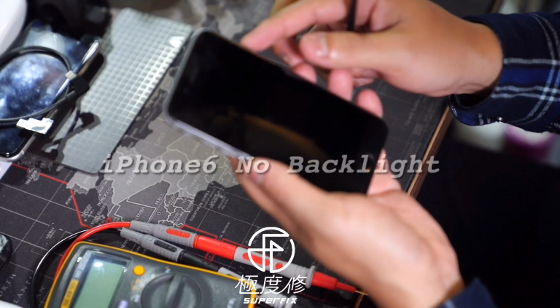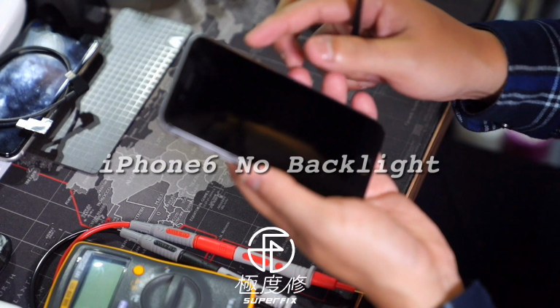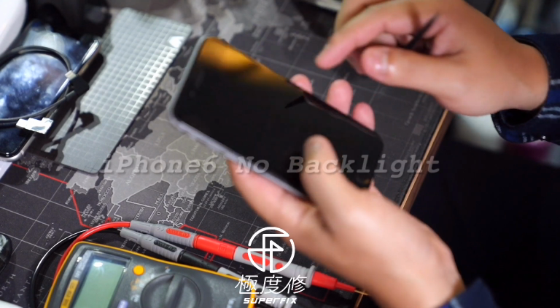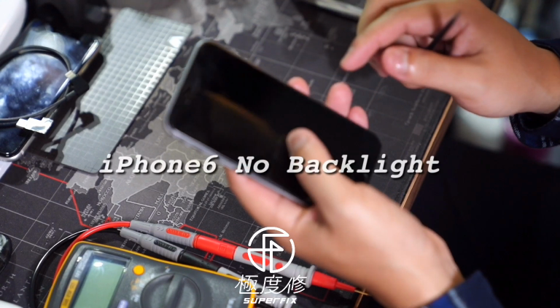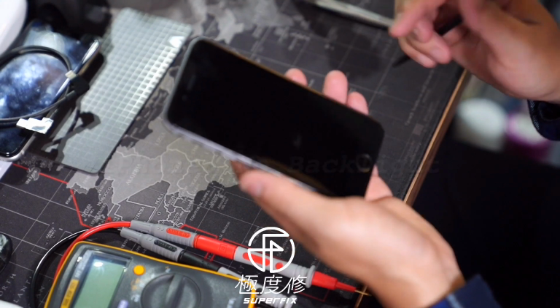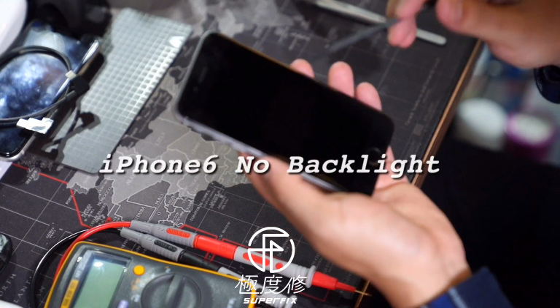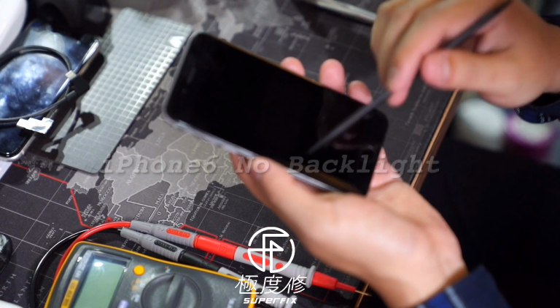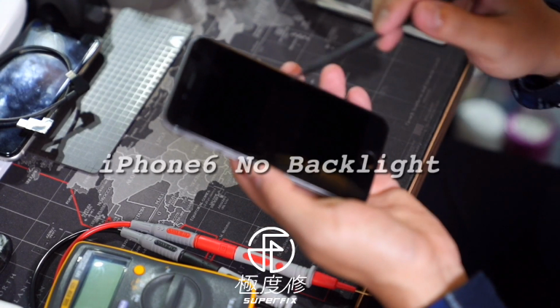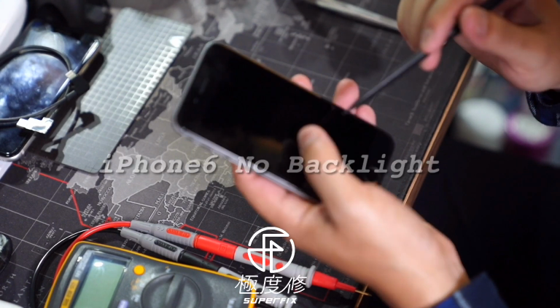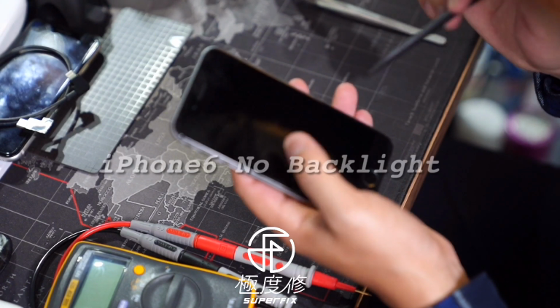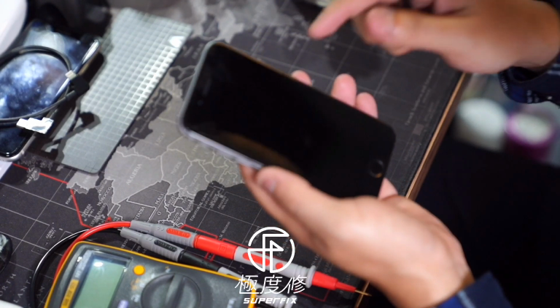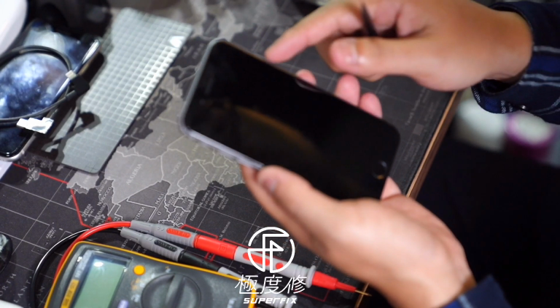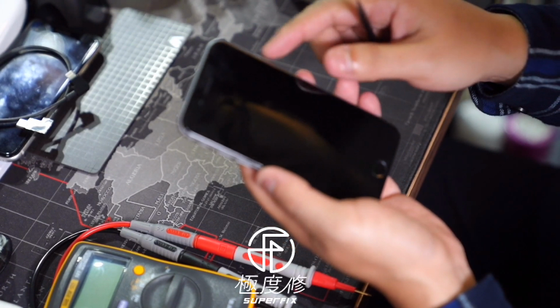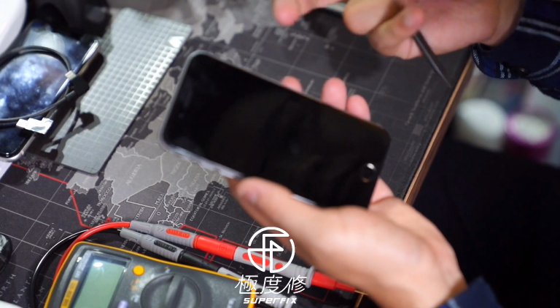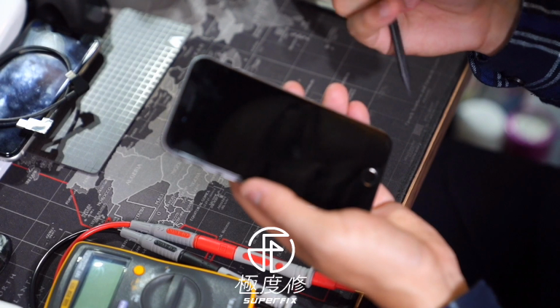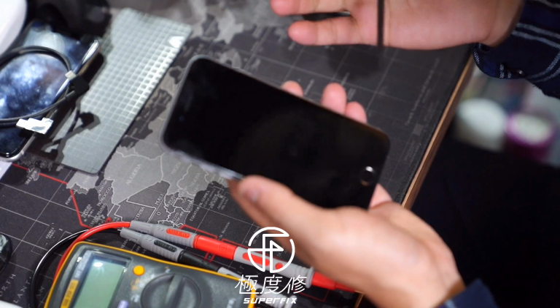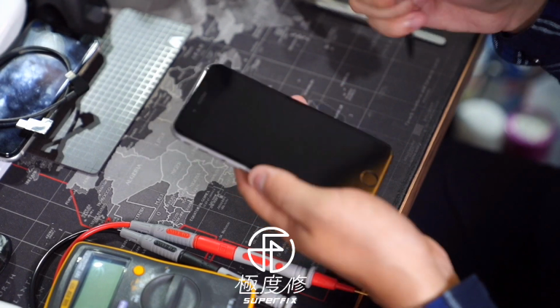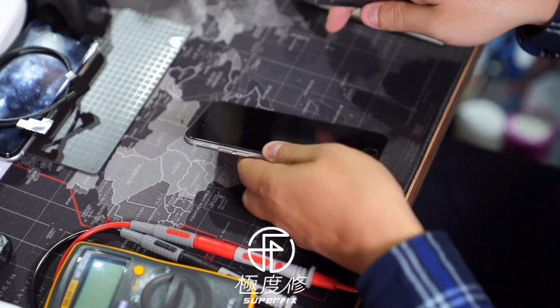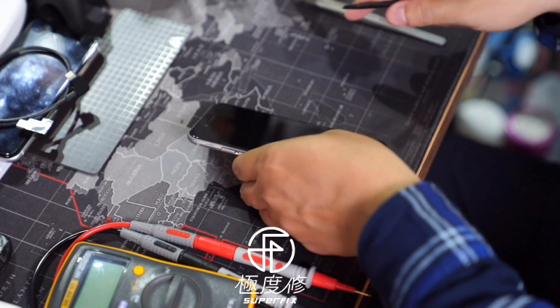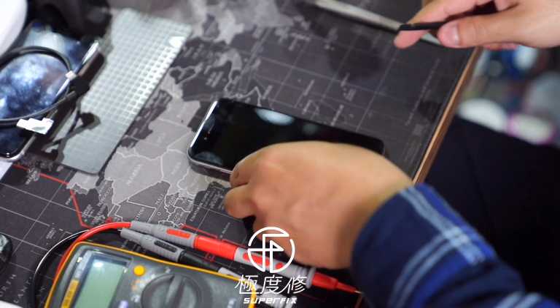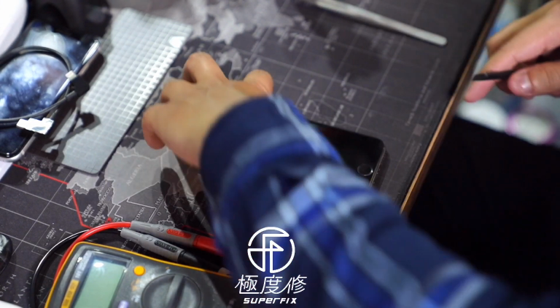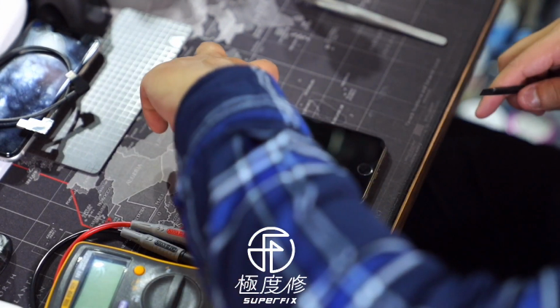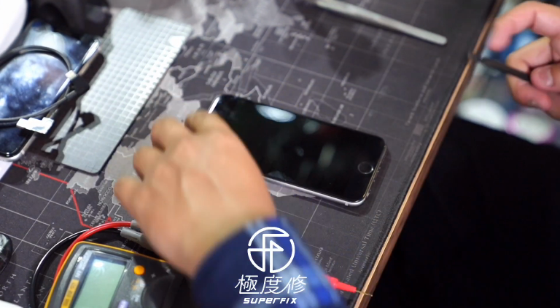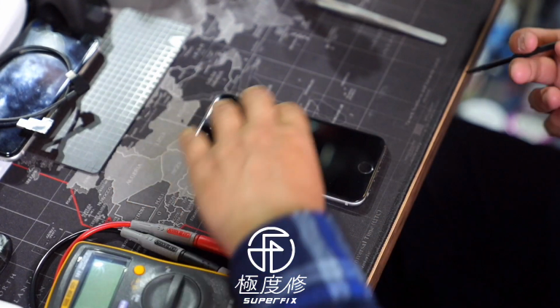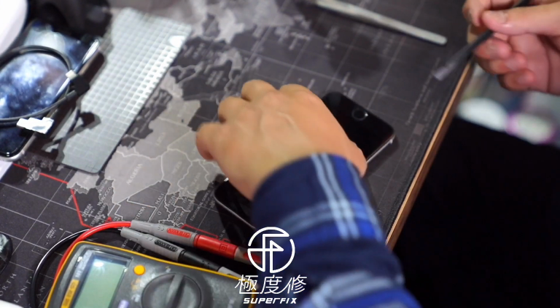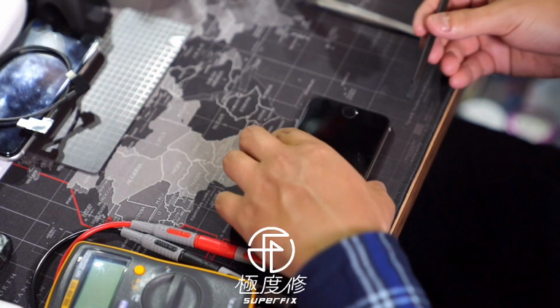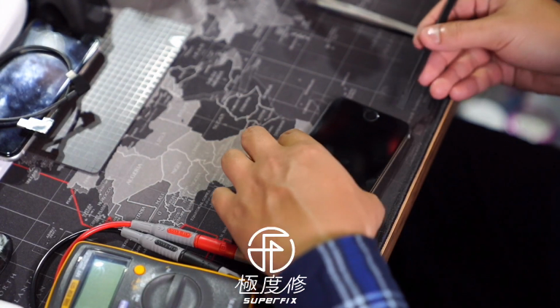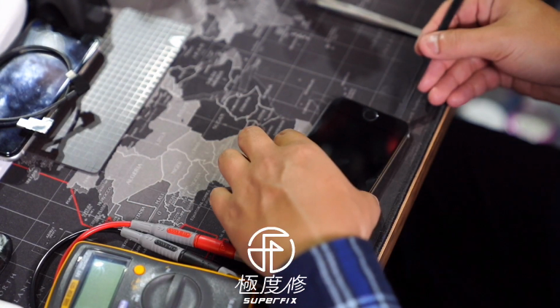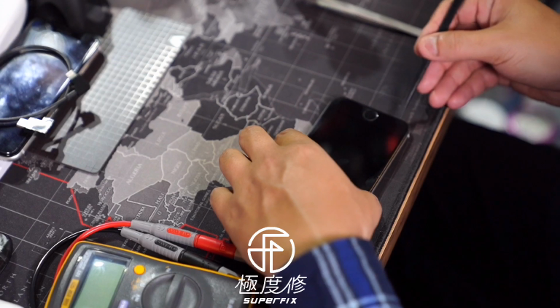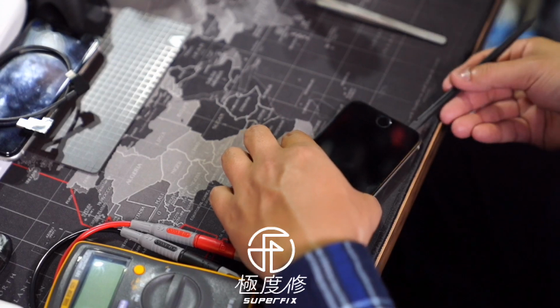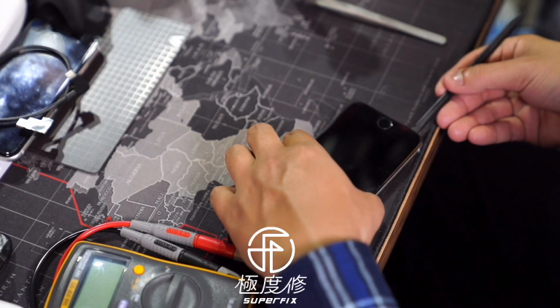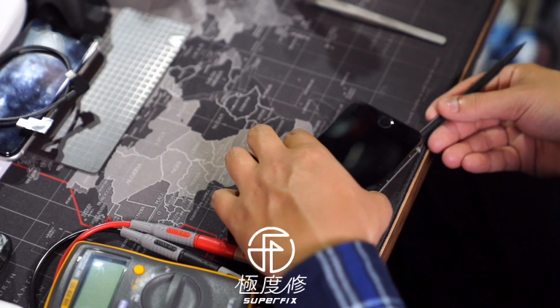Hello, today we're going to do some practices on how to fix the iPhone 6 without the backlight.